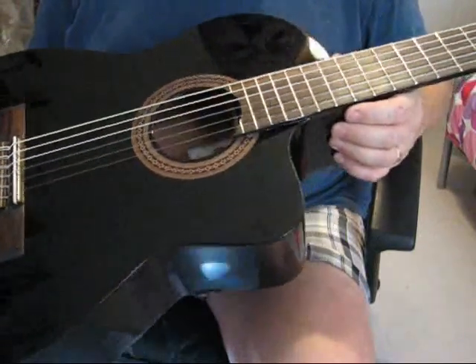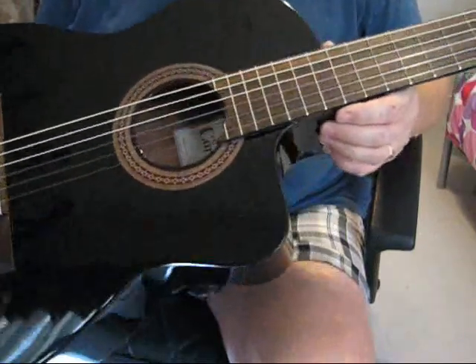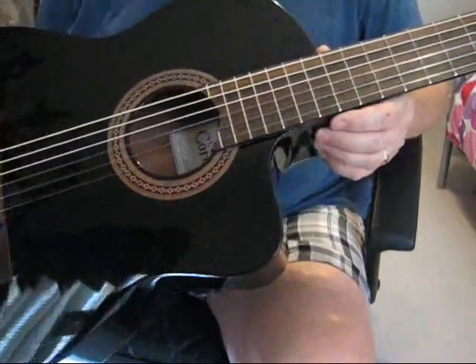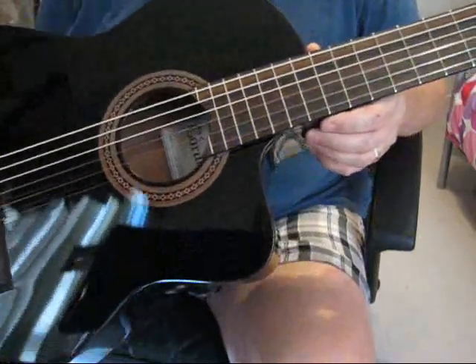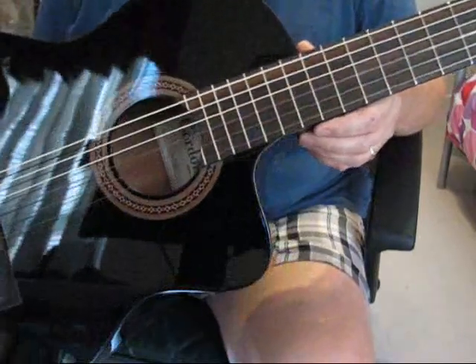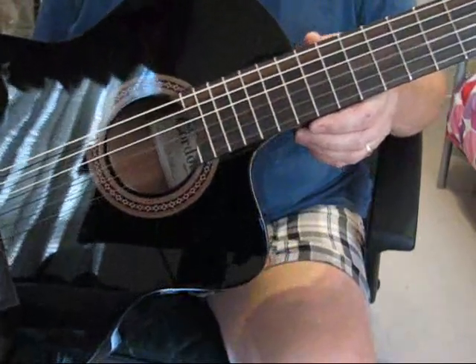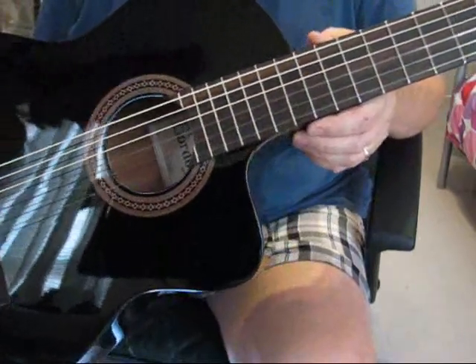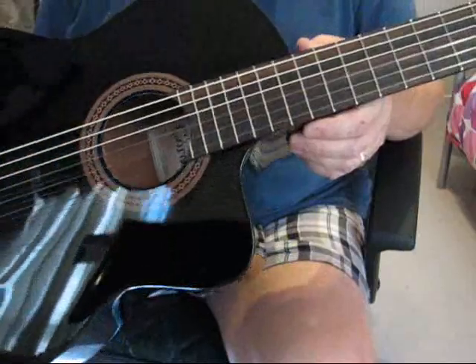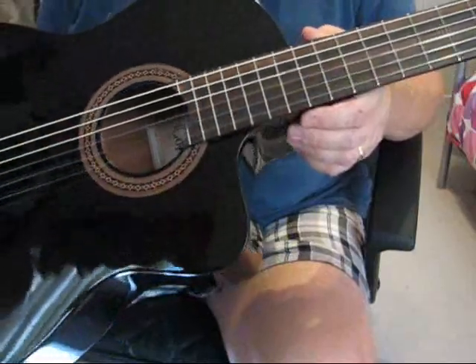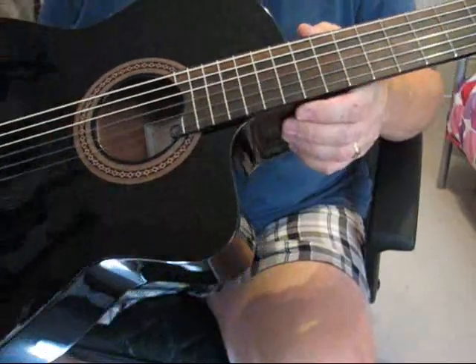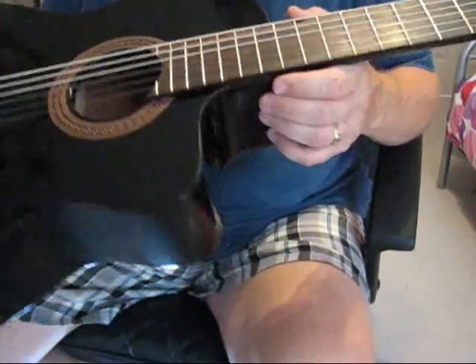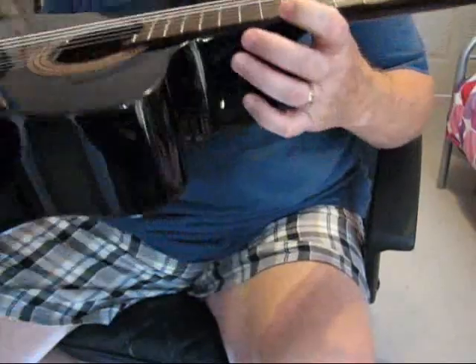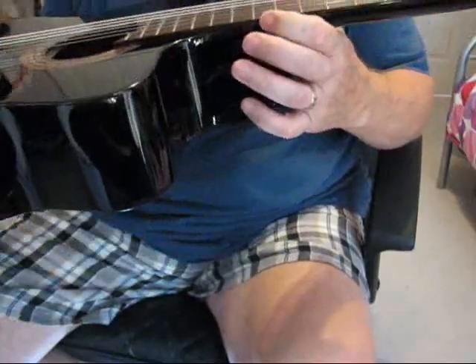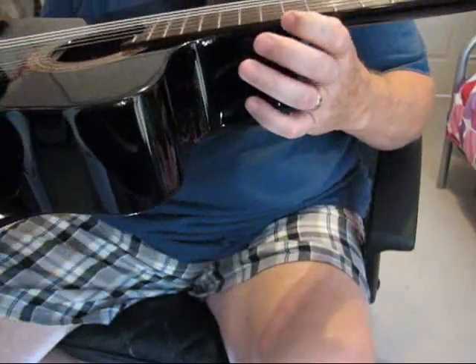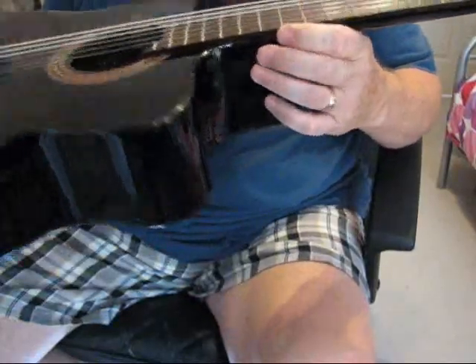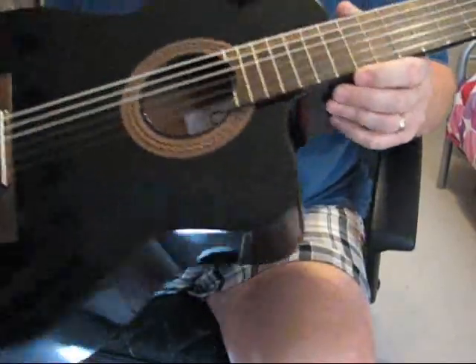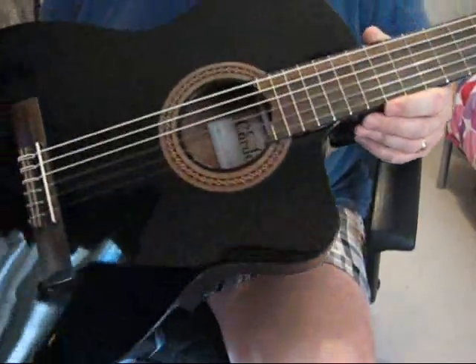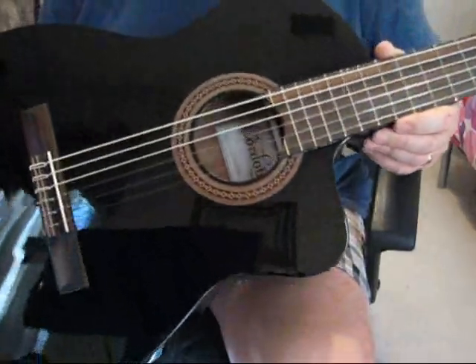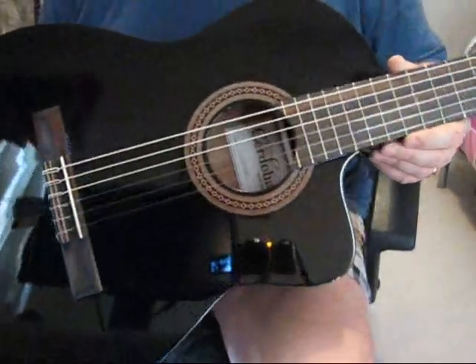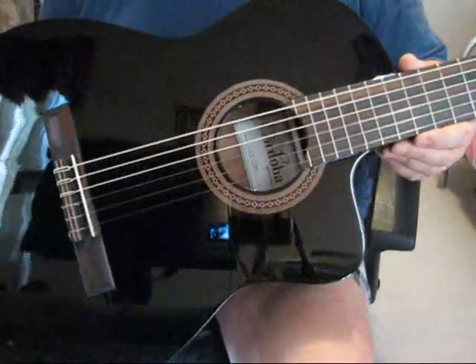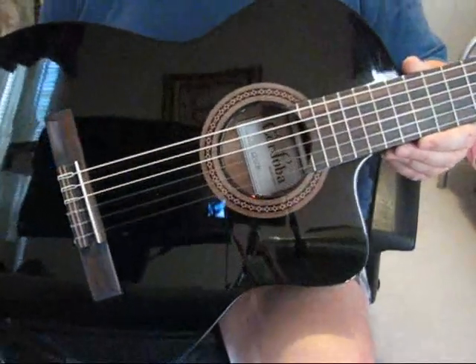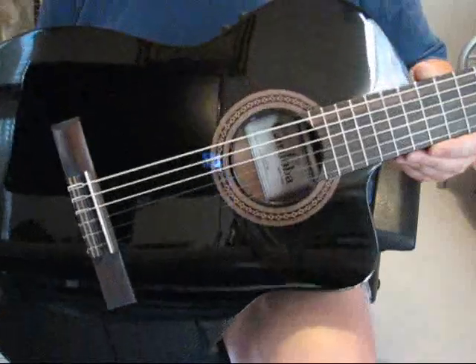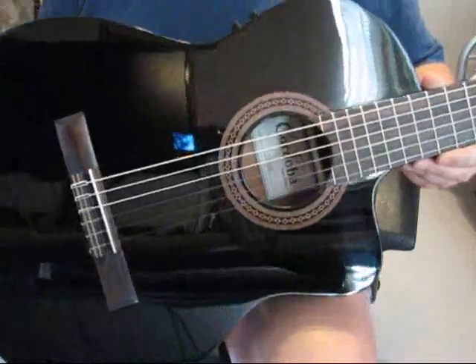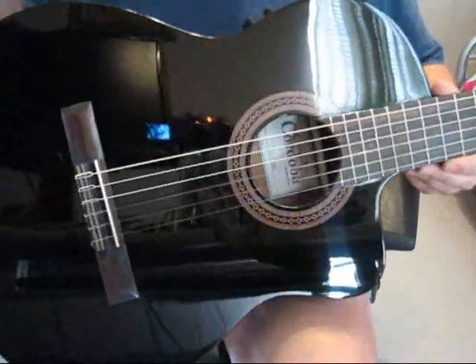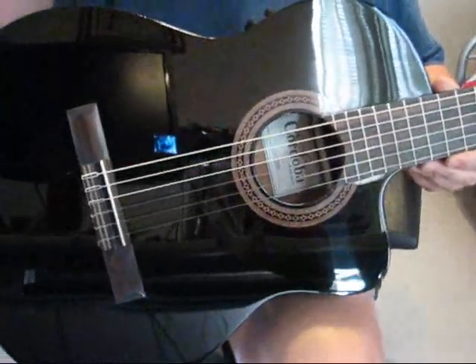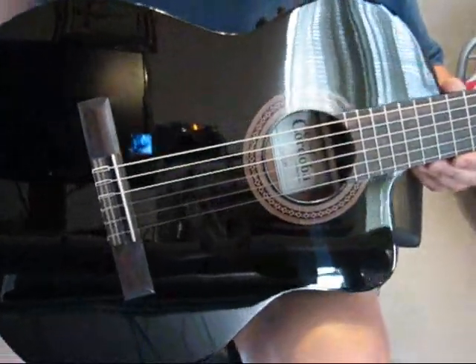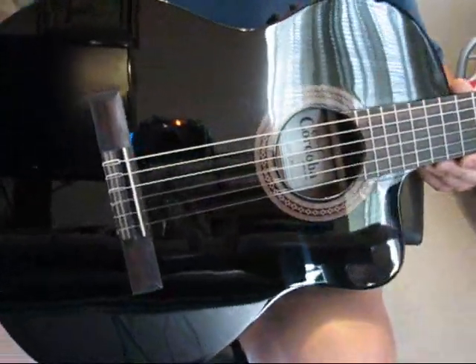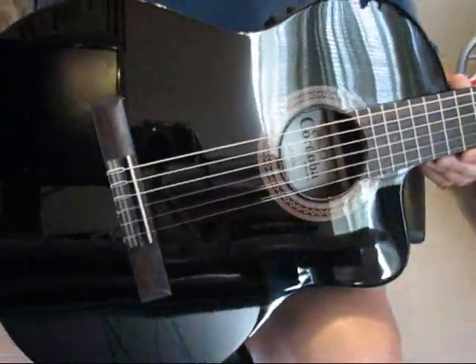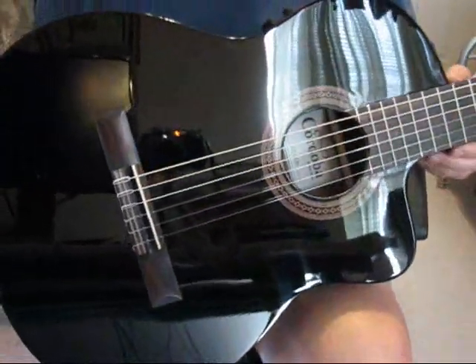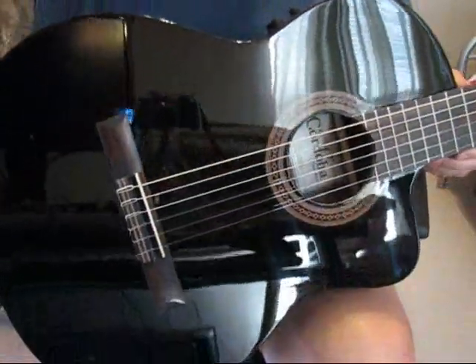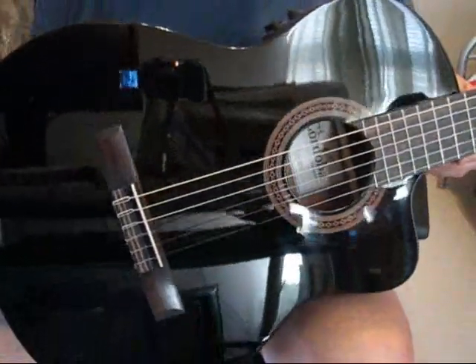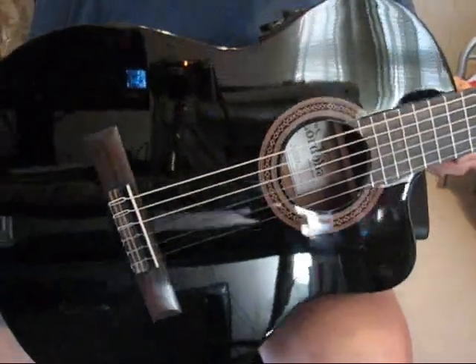It has some beautiful full body and neck wooden bindings. There are a lot of great features on this guitar, but really the story of this guitar is how it plays and how it sounds.